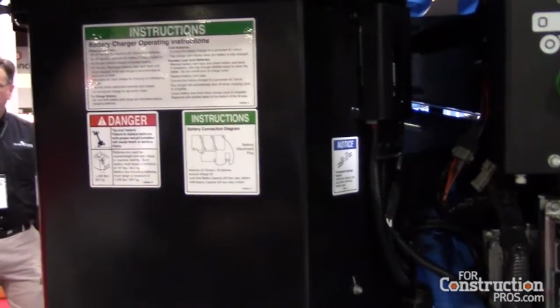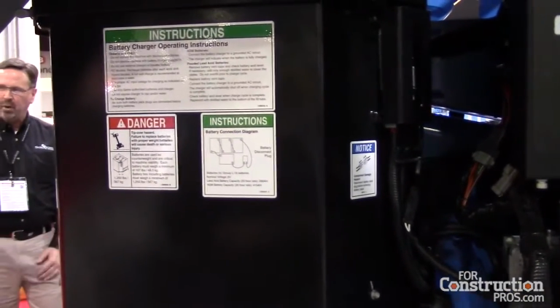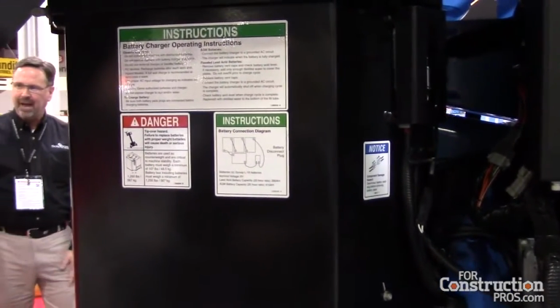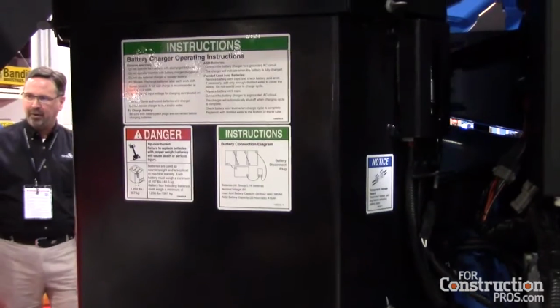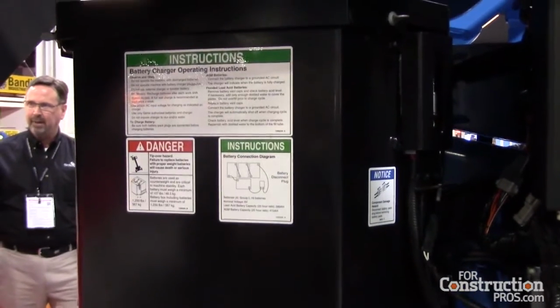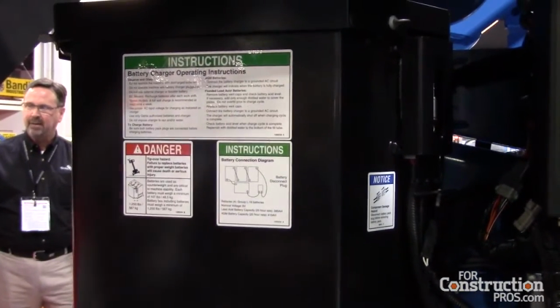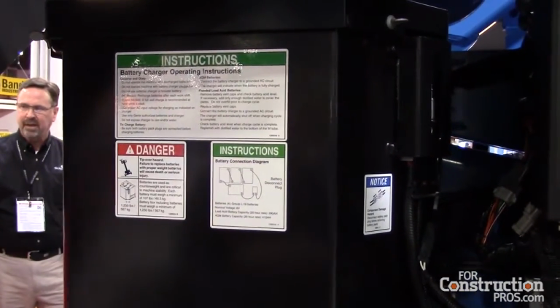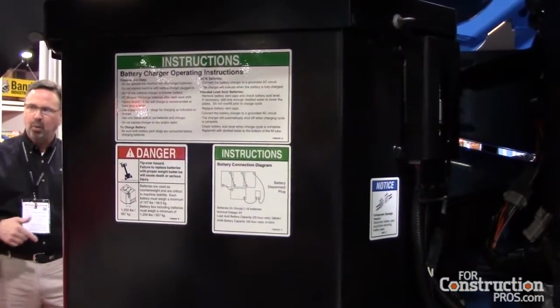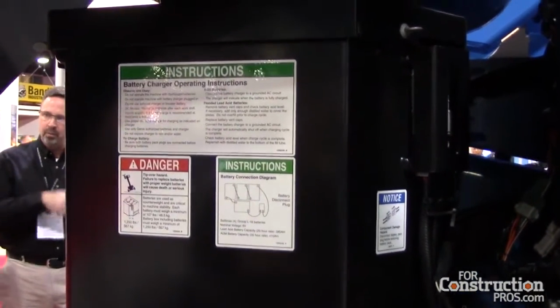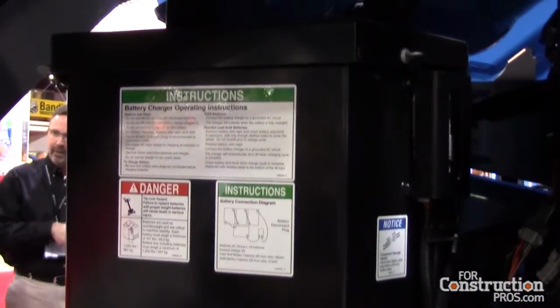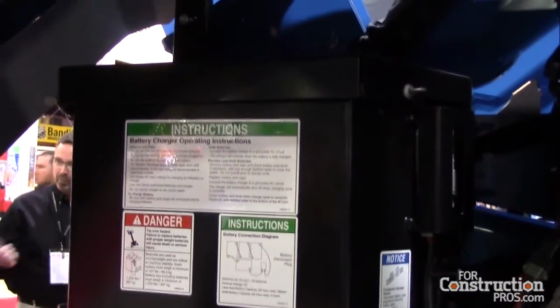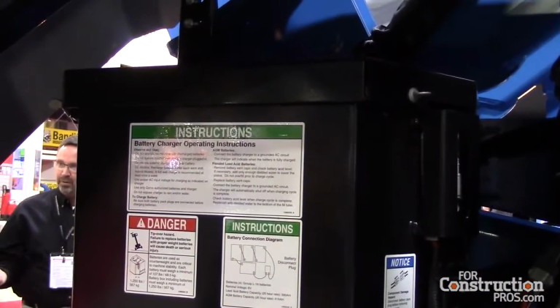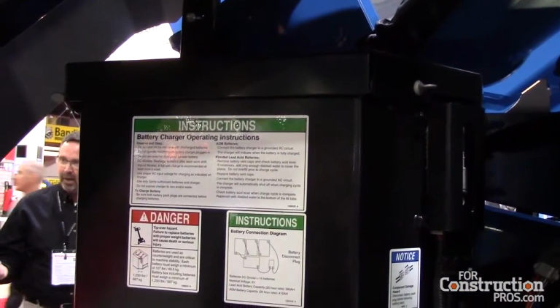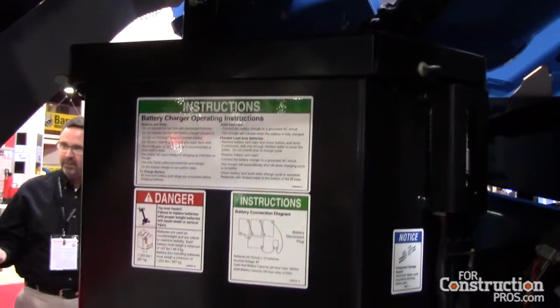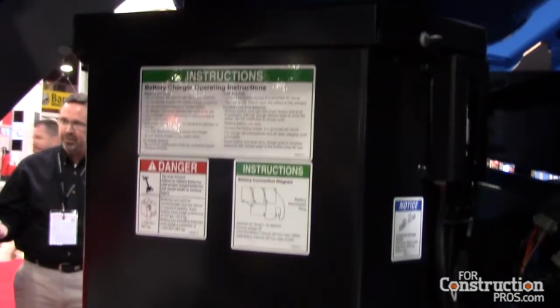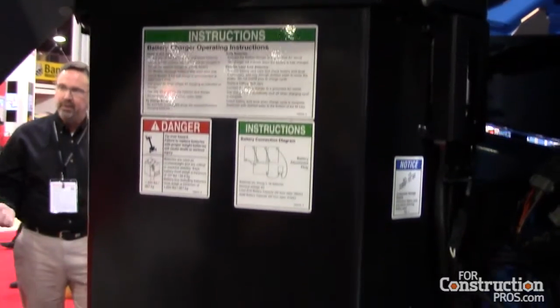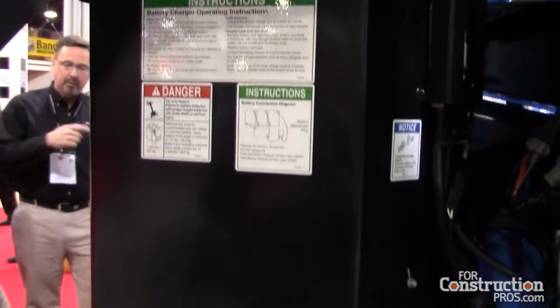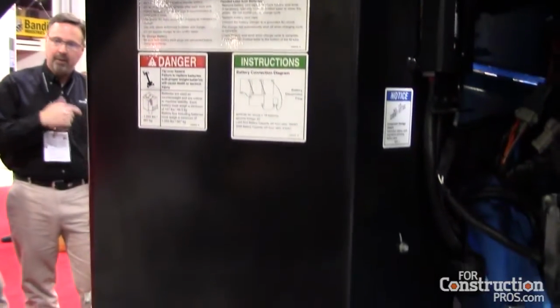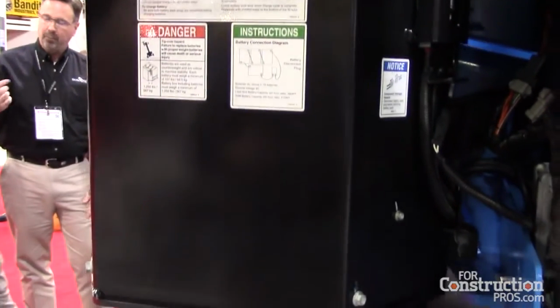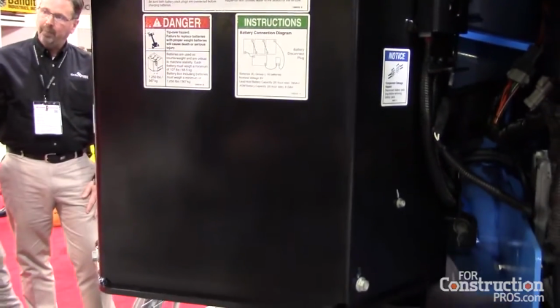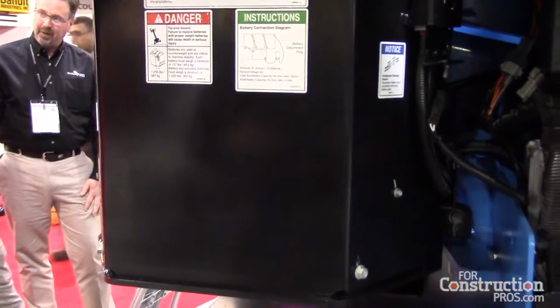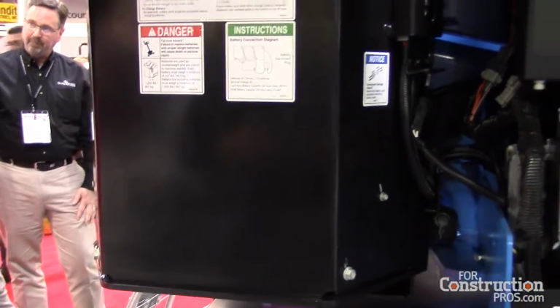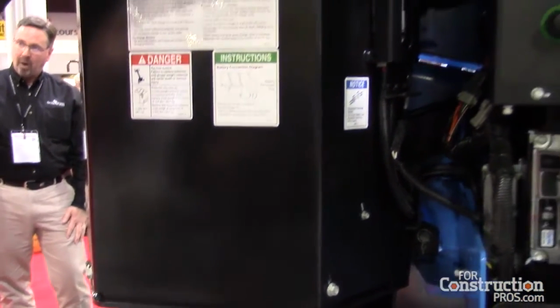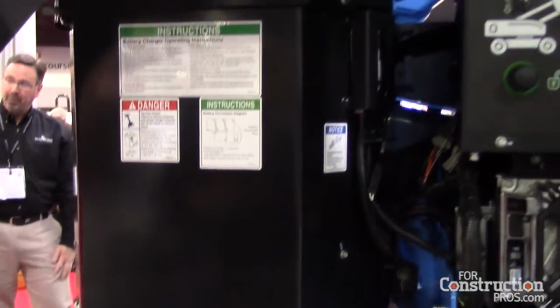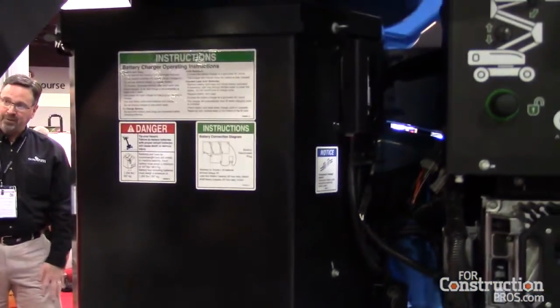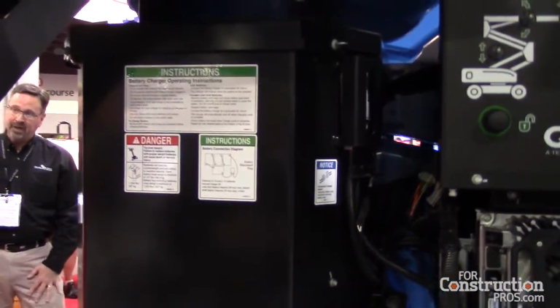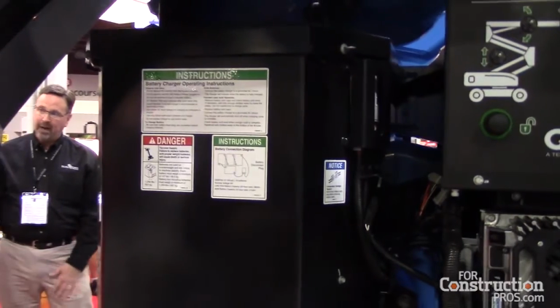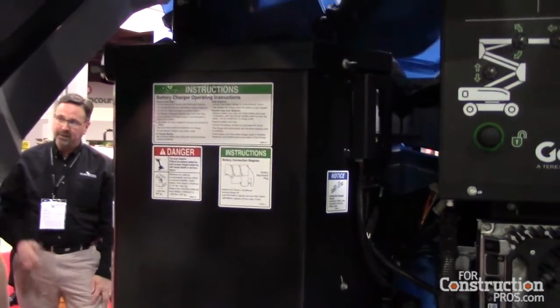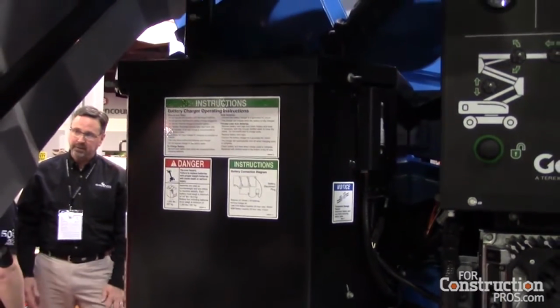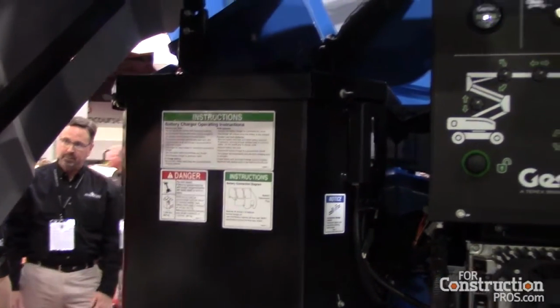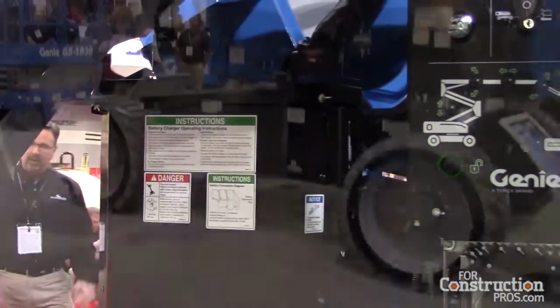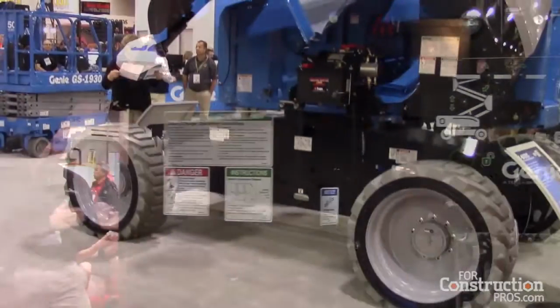The Z6037's battery pack provides 48 volts, which allows the machine to be used all day long and then charged overnight. So what this essentially gives you is an electric machine with RT capability.